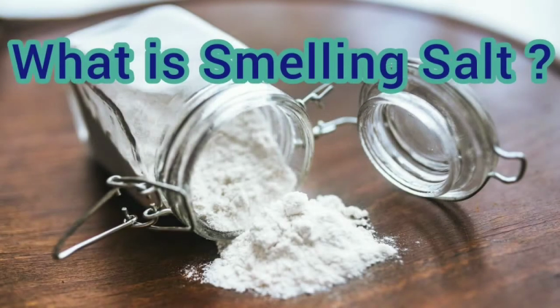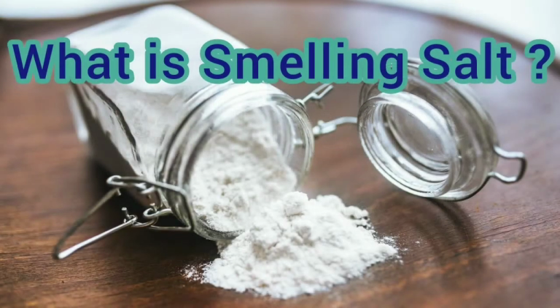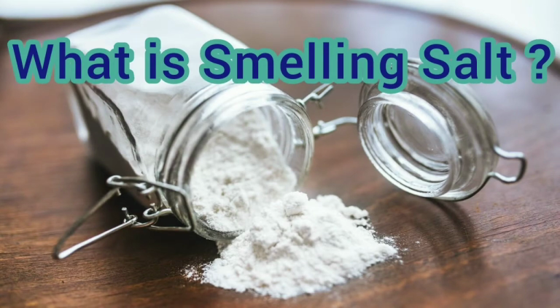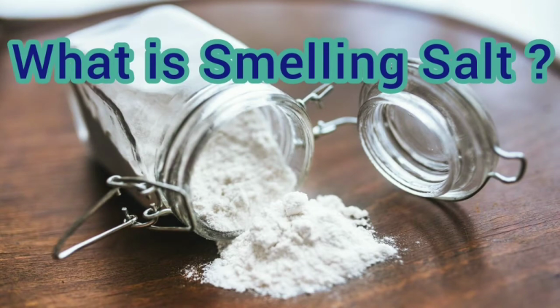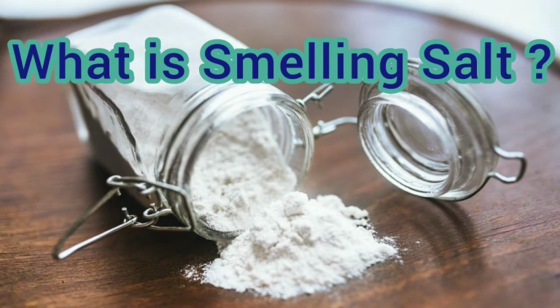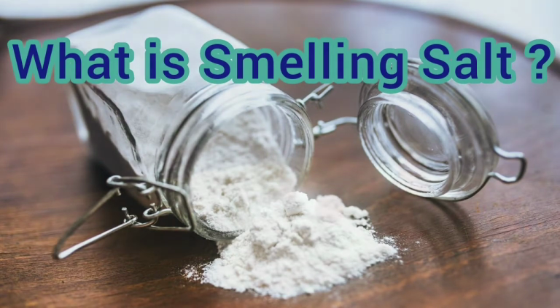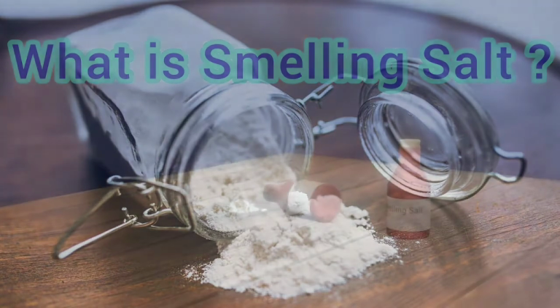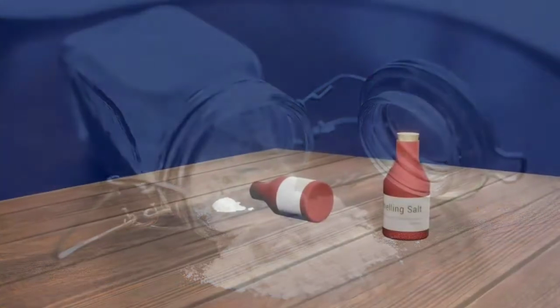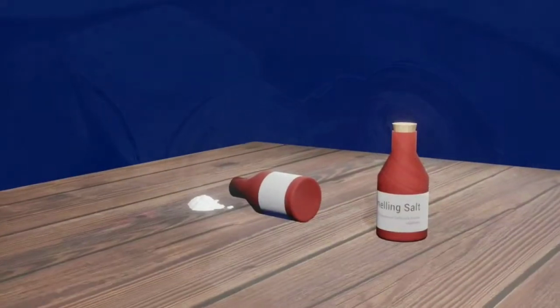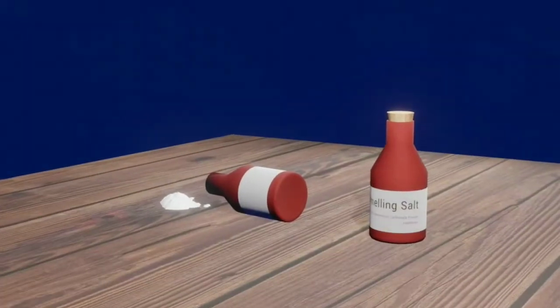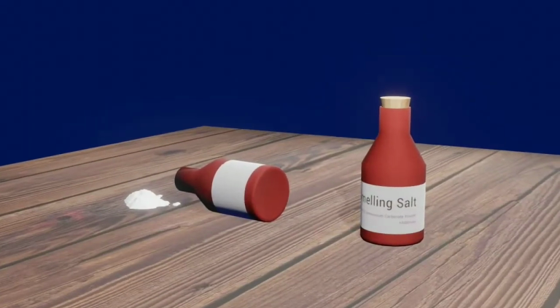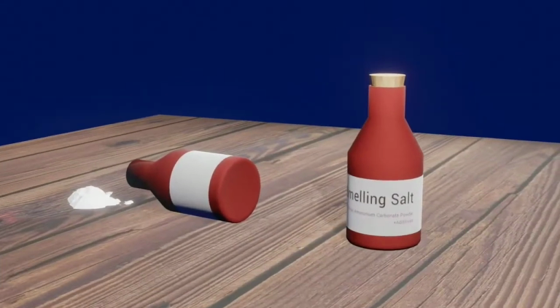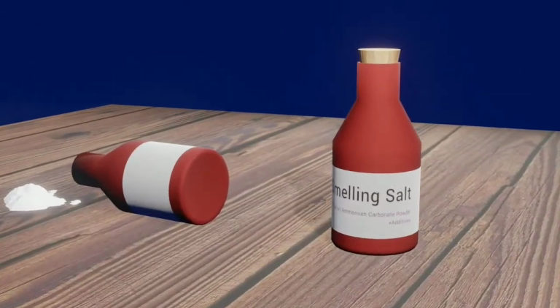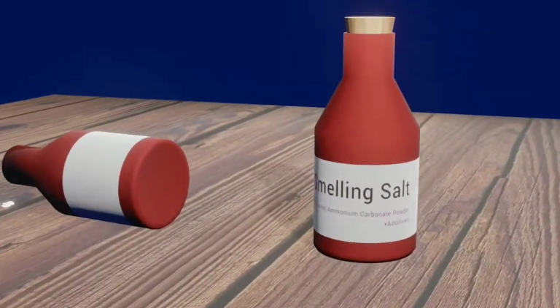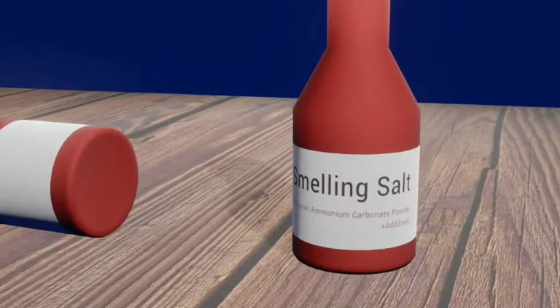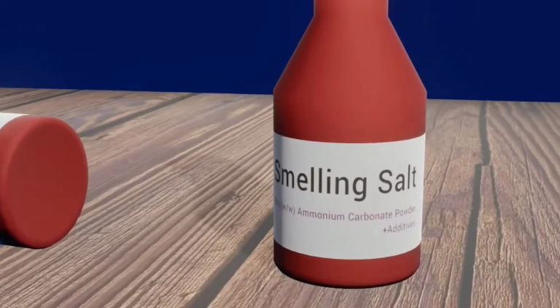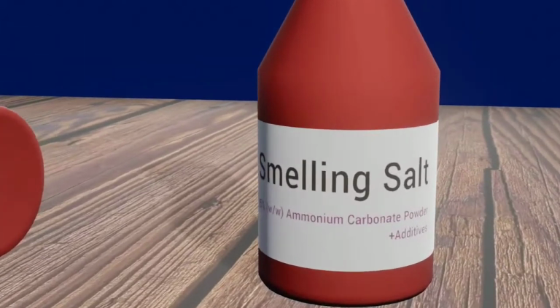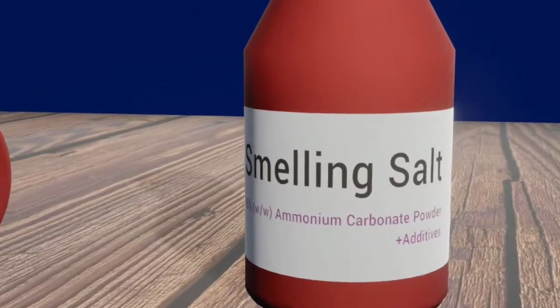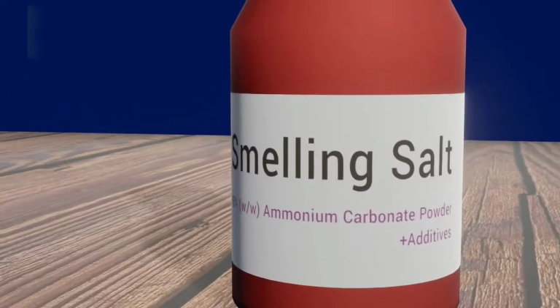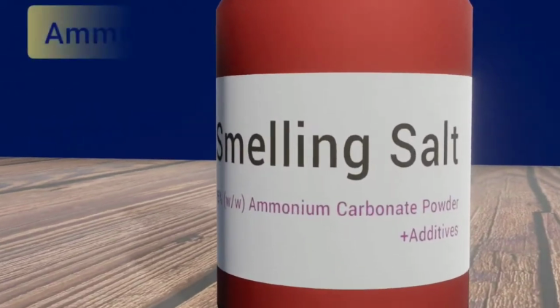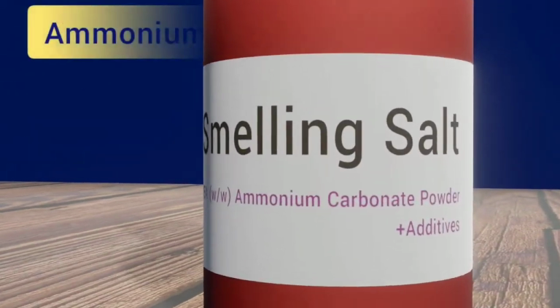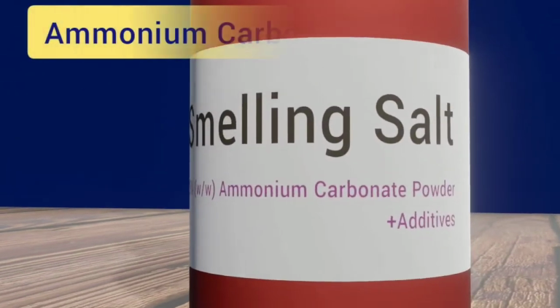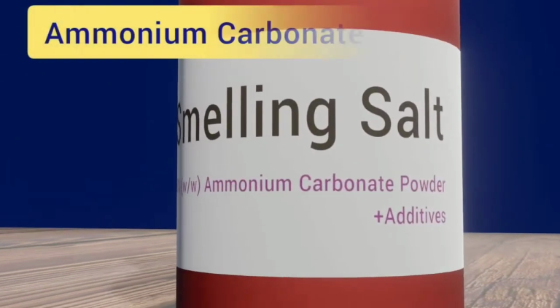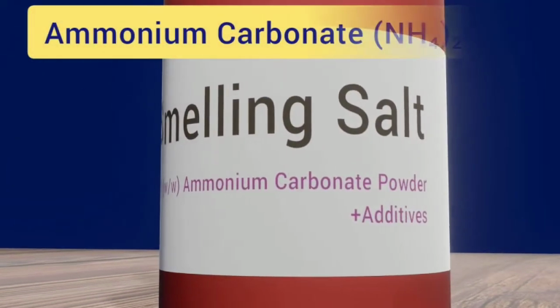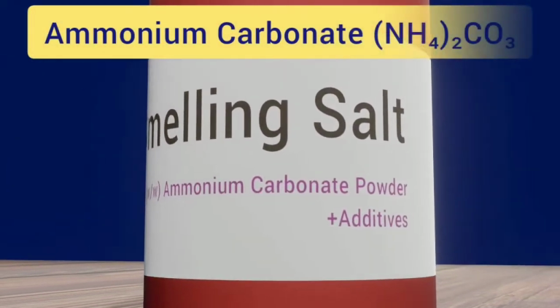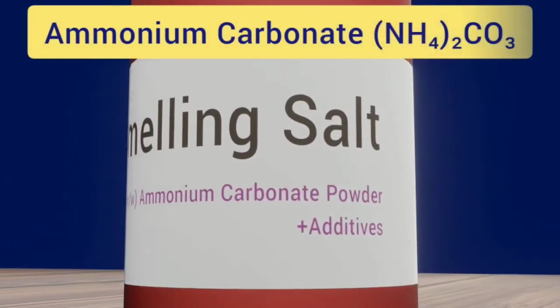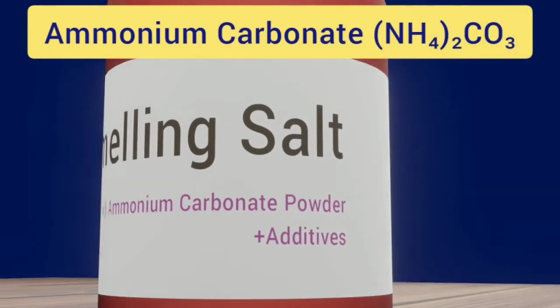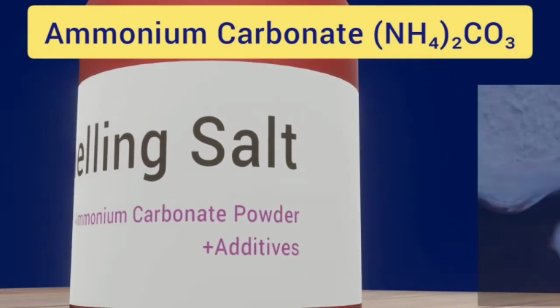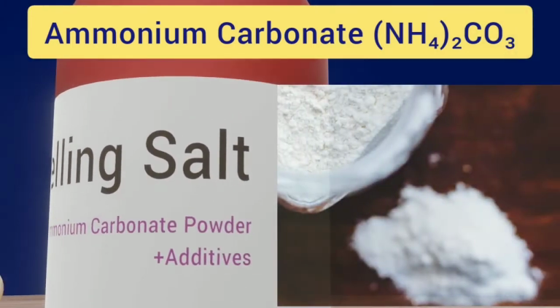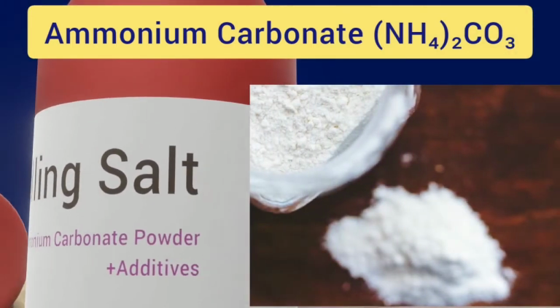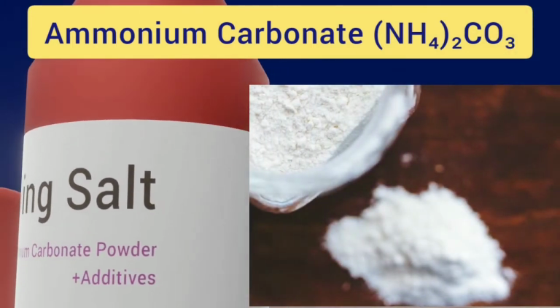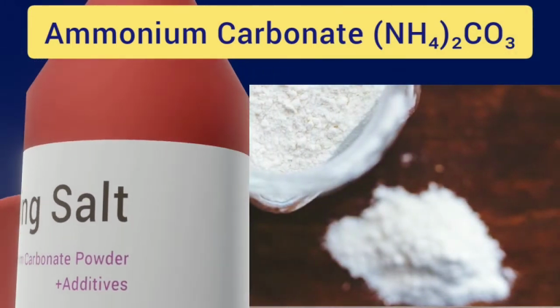What is smelling salt? Smelling salts can occur in various forms and names. Its main component is ammonium carbonate, a colorless or white crystalline compound.